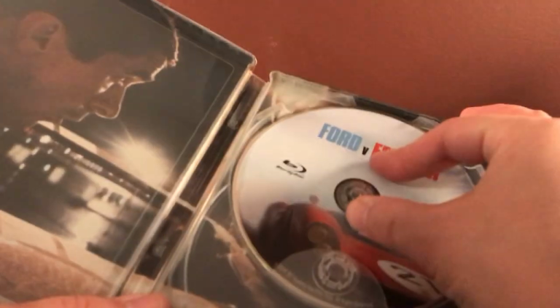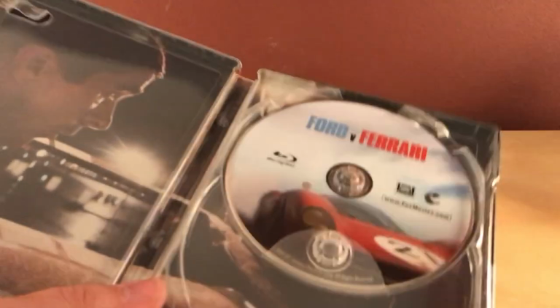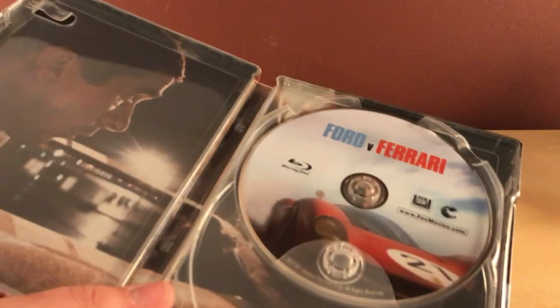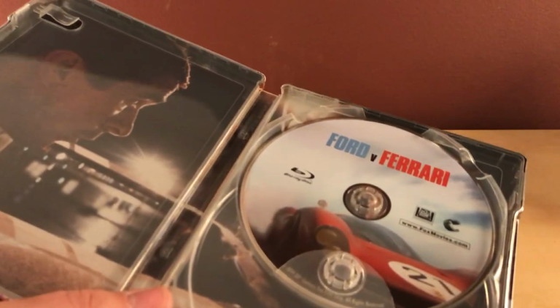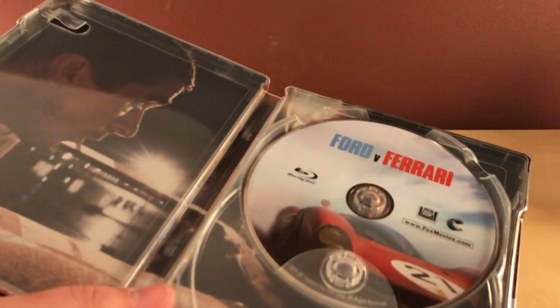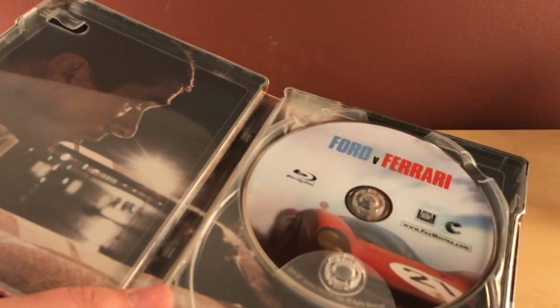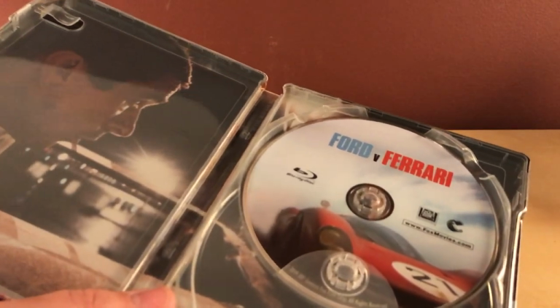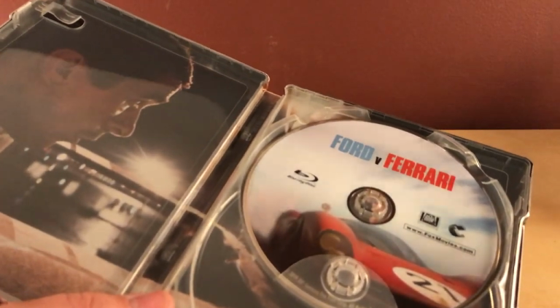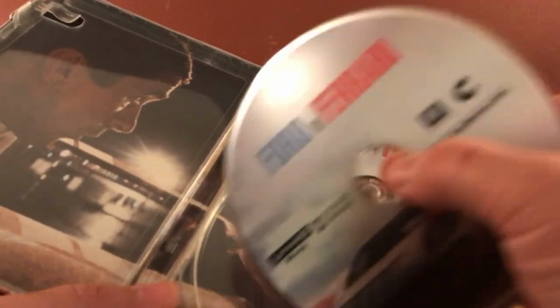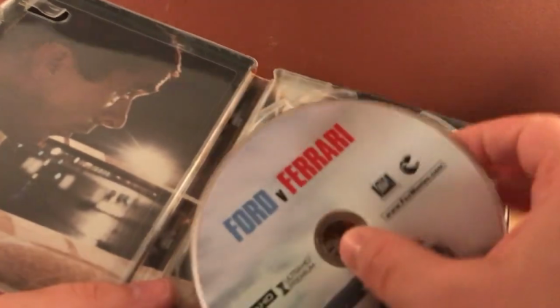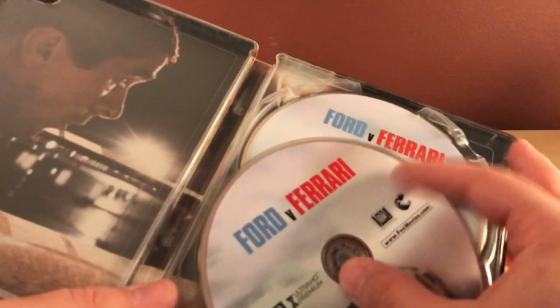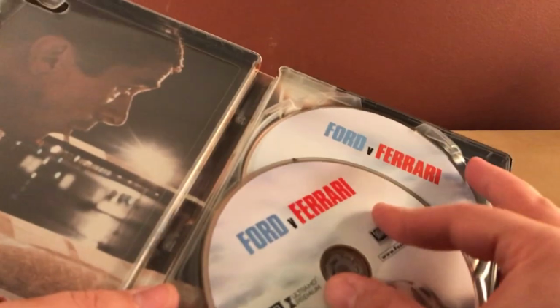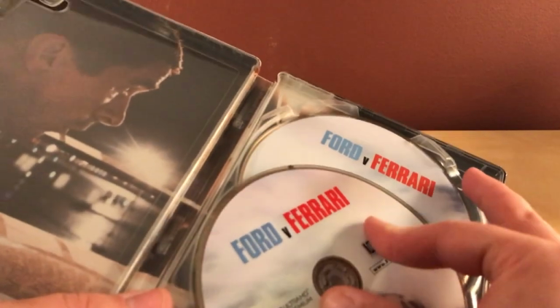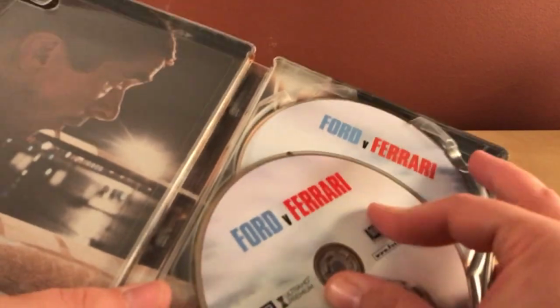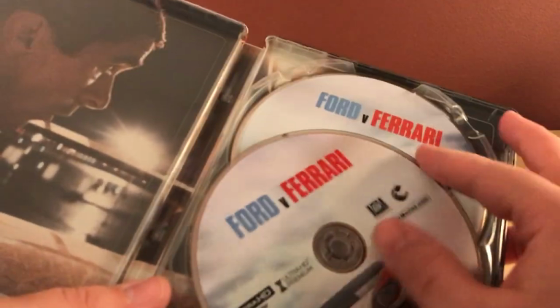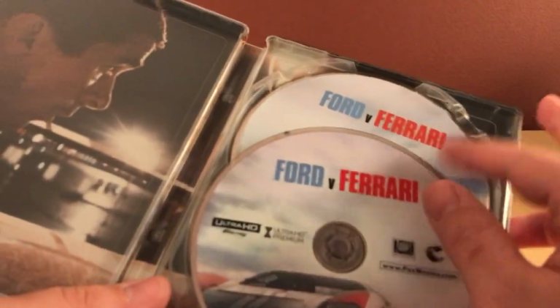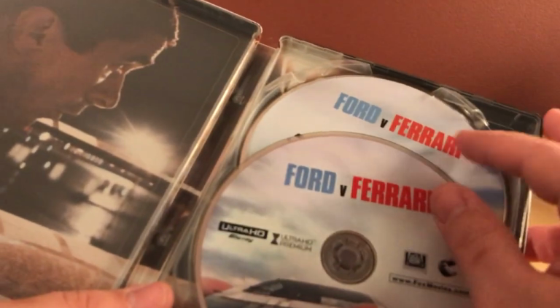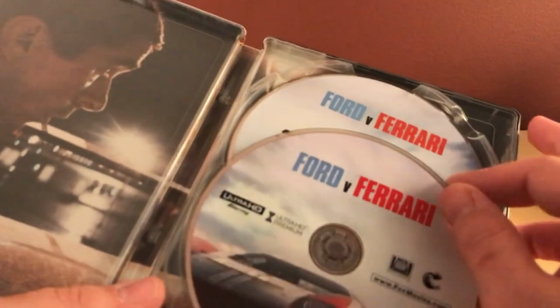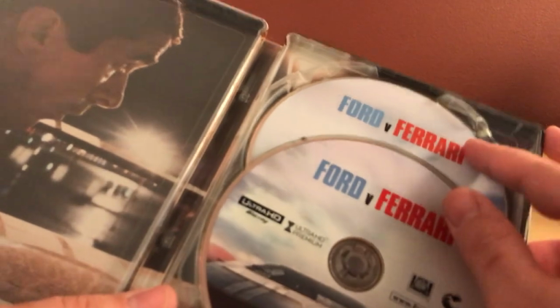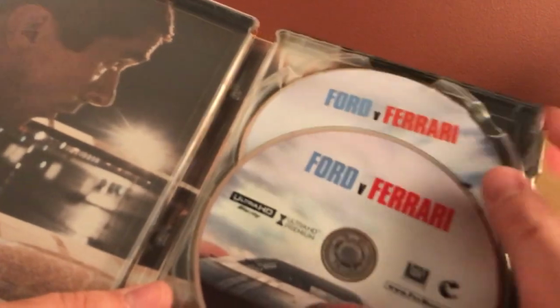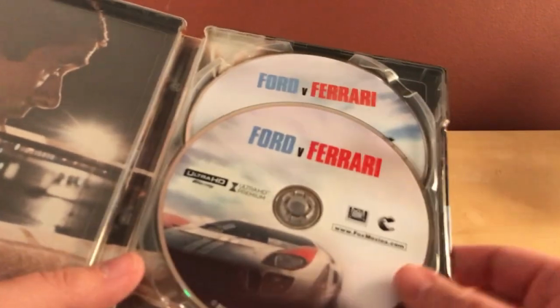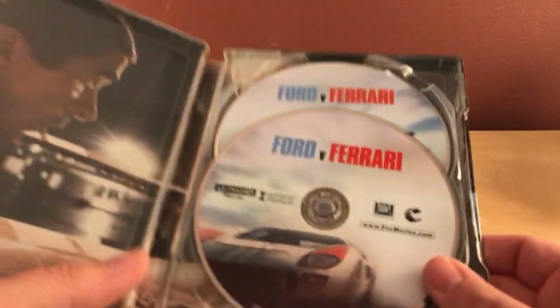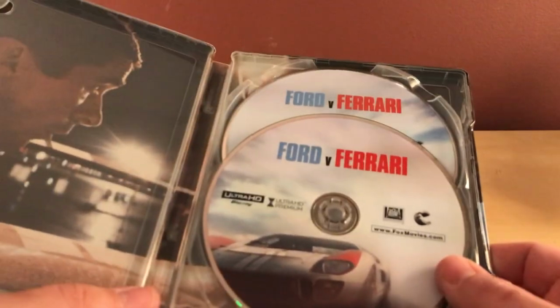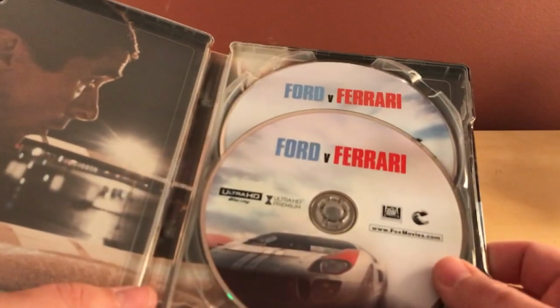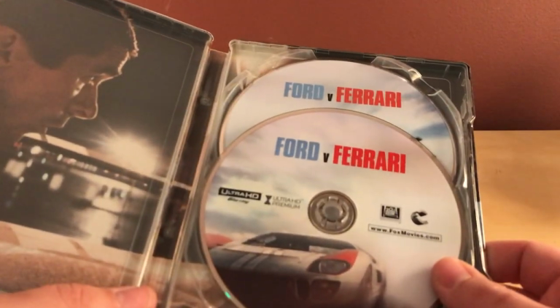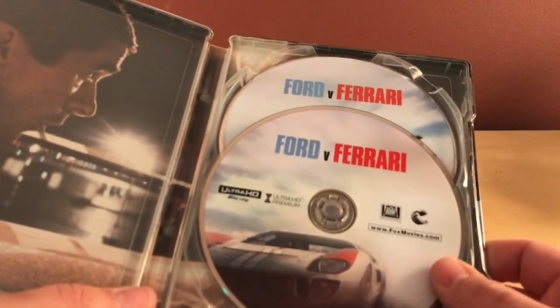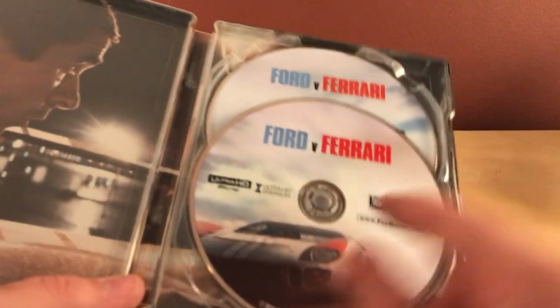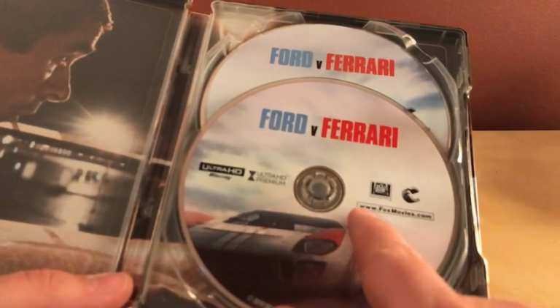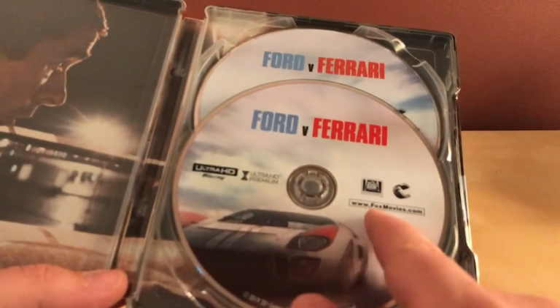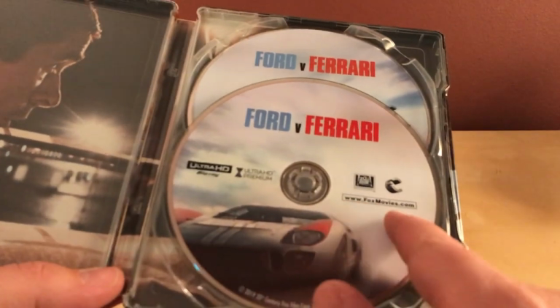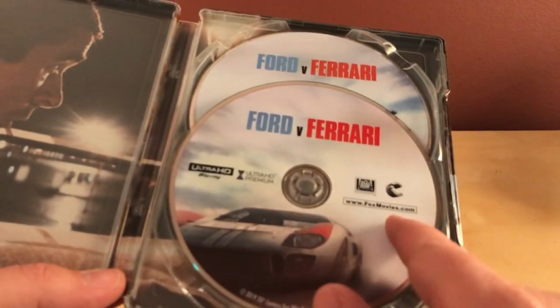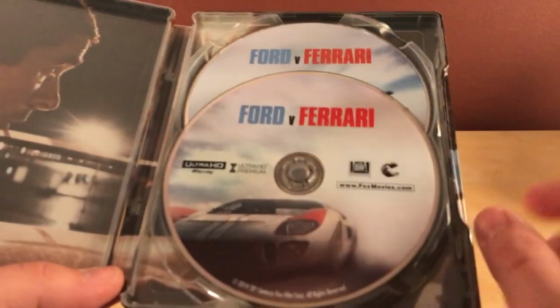They're trying to create something that competes with Ferrari. I could be wrong on that — that's just my understanding. The website listed is foxmovies.com.